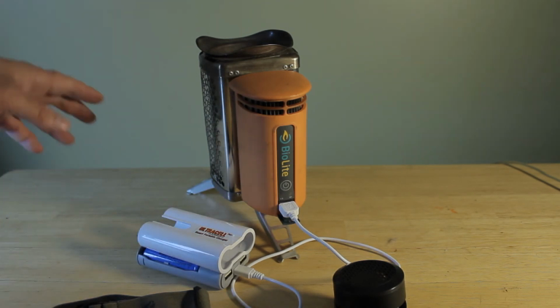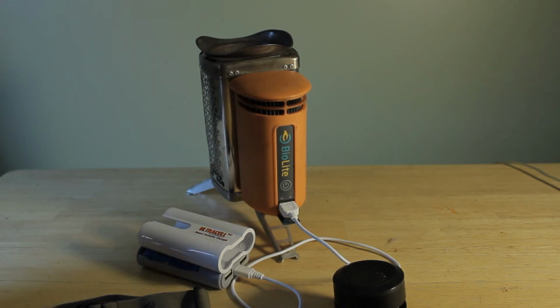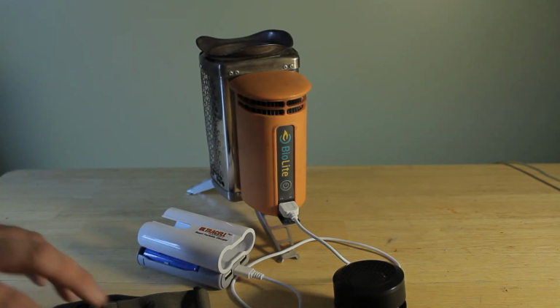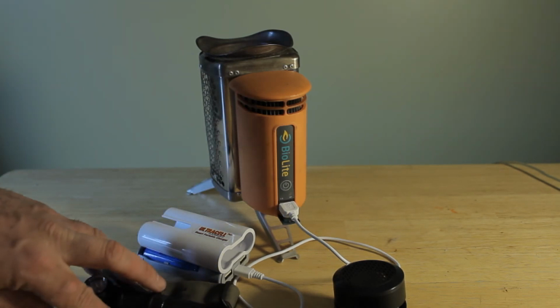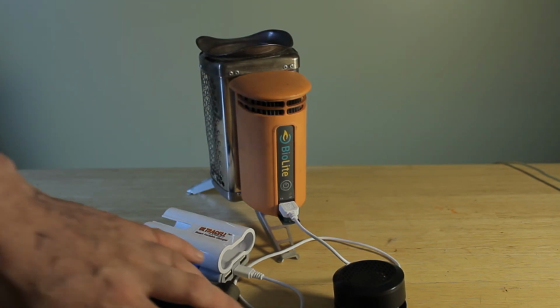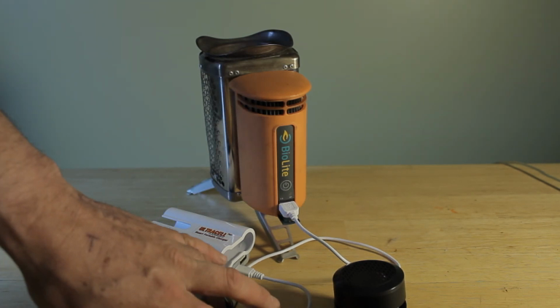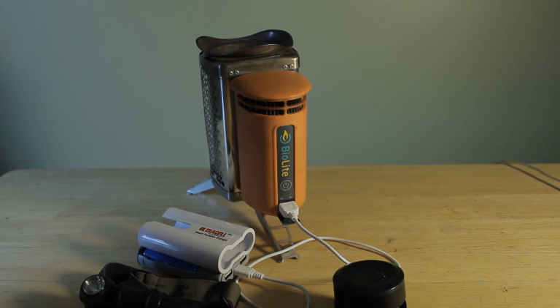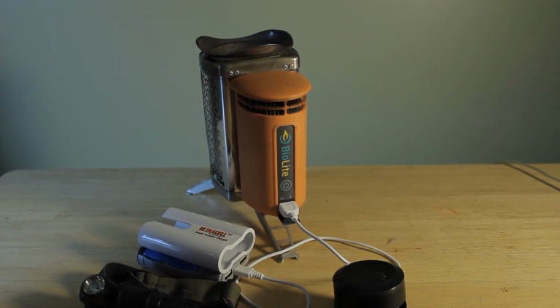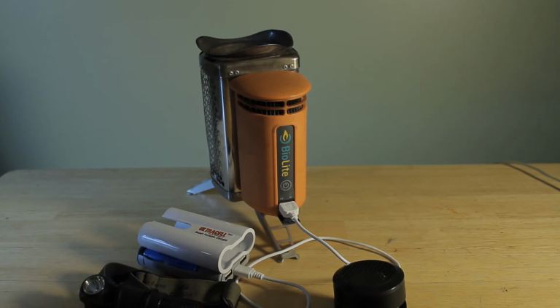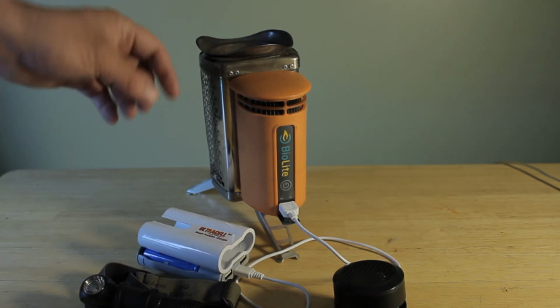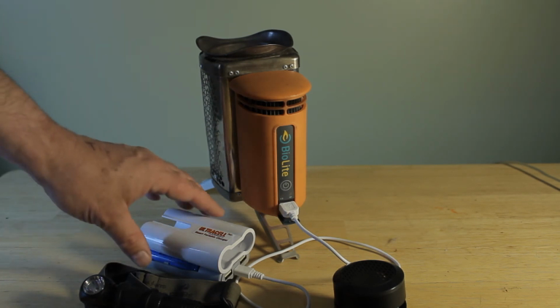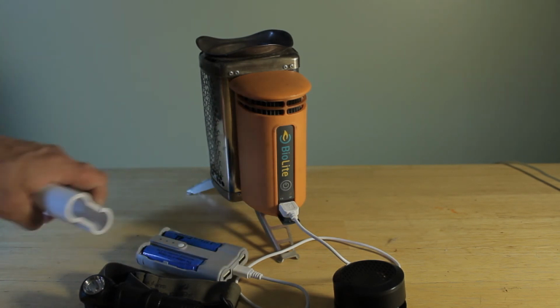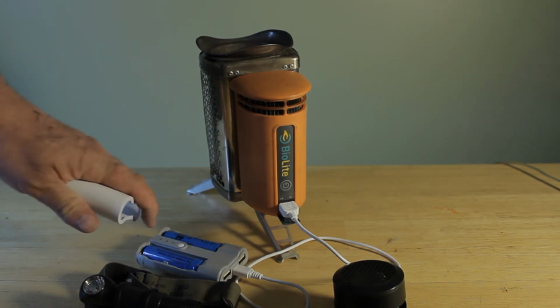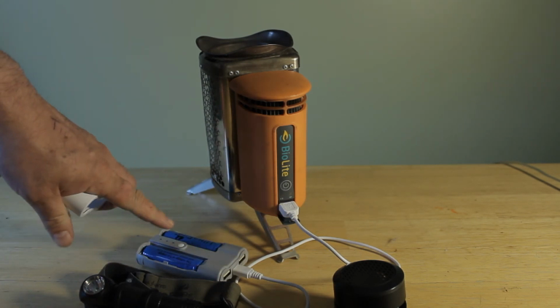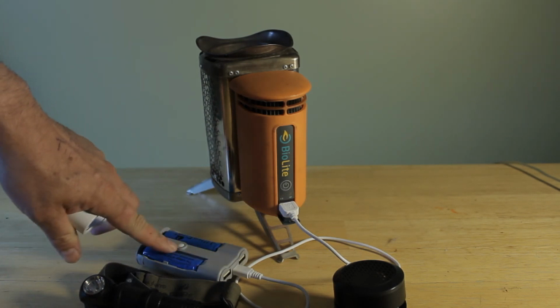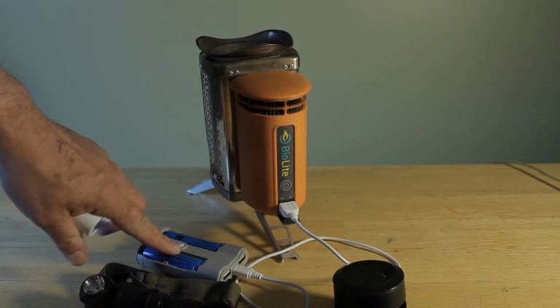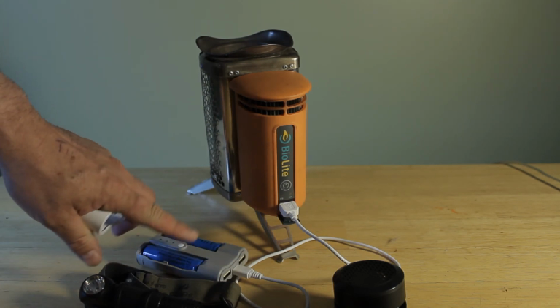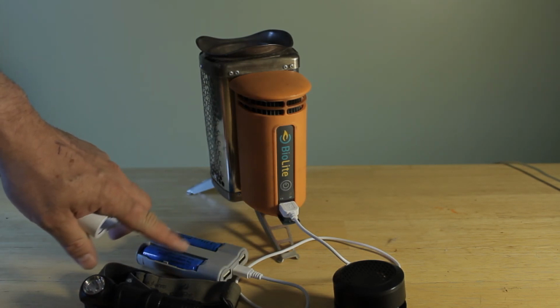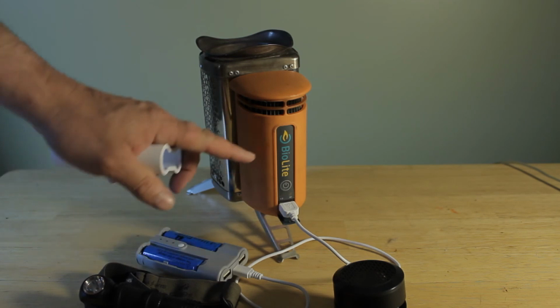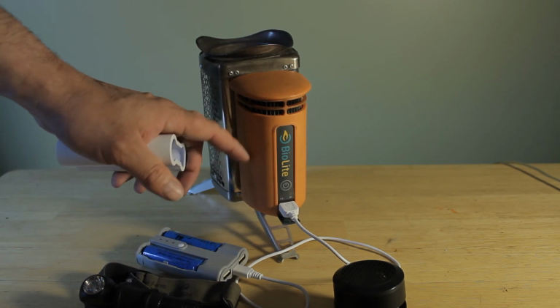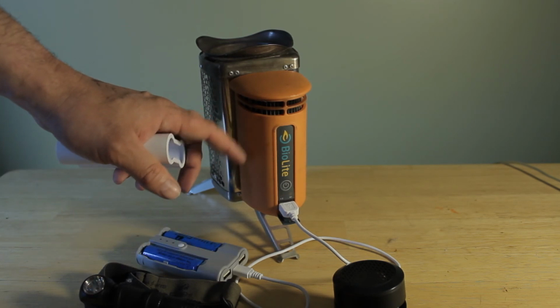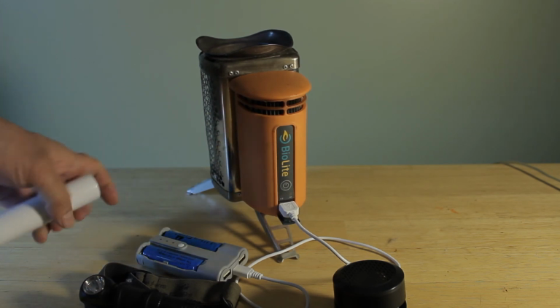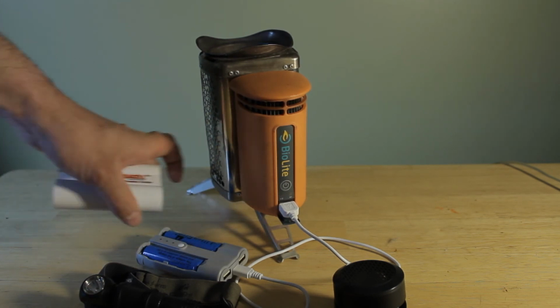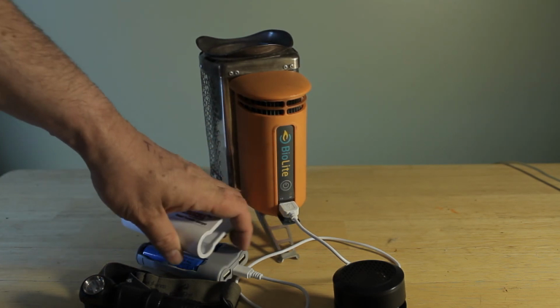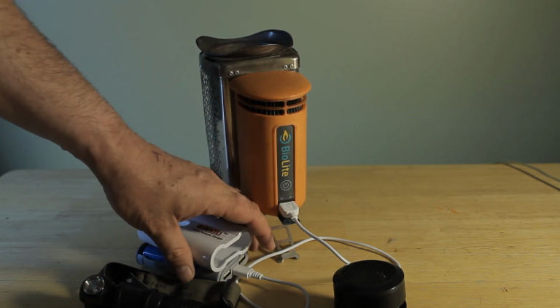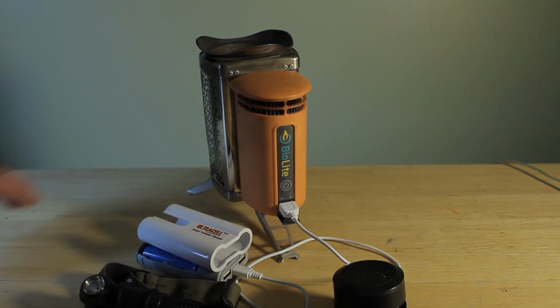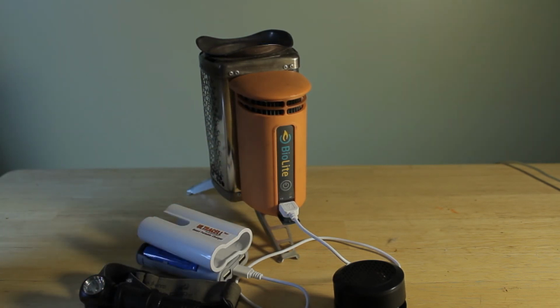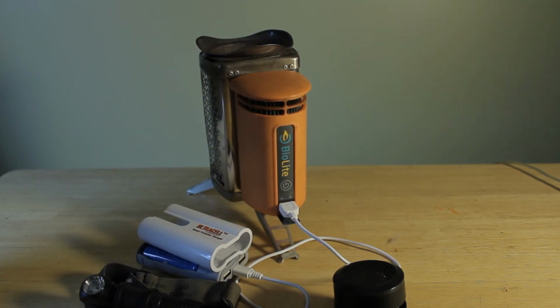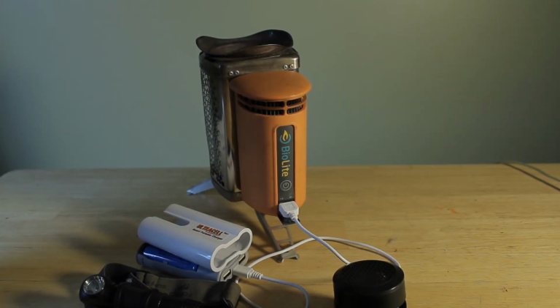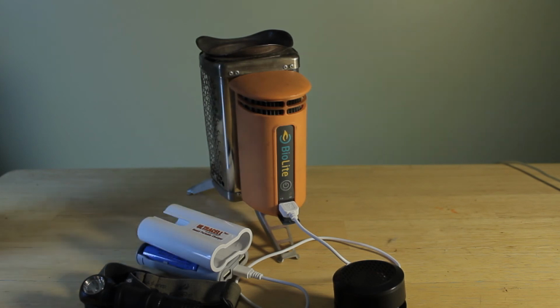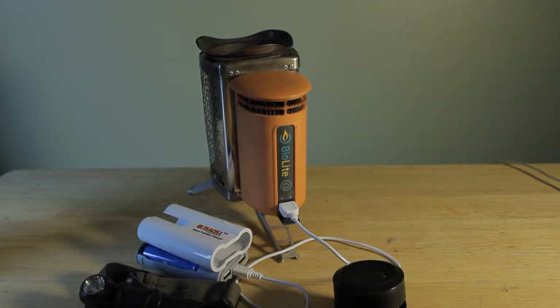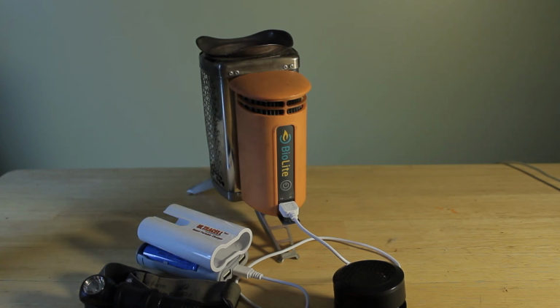This is what I have right now, and next time I will do a video on recharging these batteries using the BioLite. Thanks for watching and happy hiking — I'll see you next time!